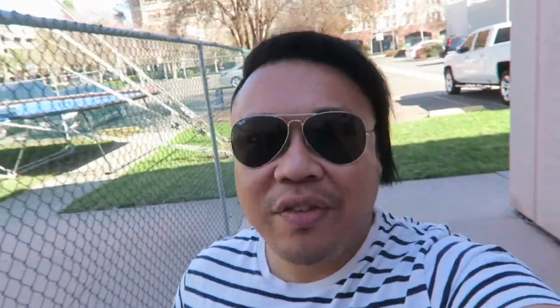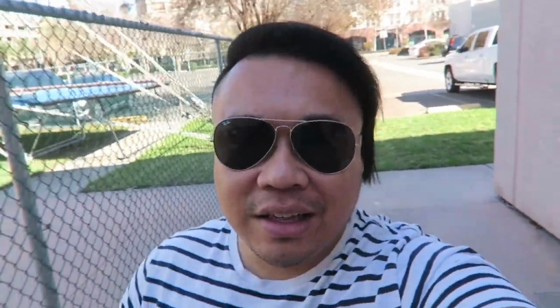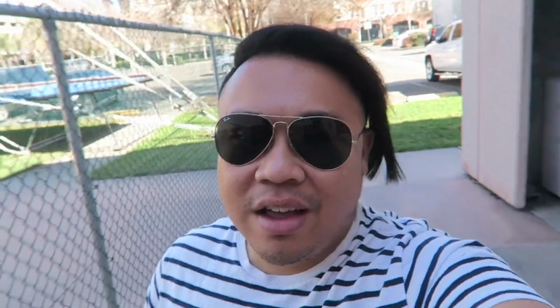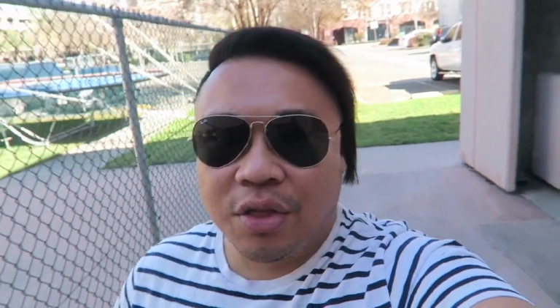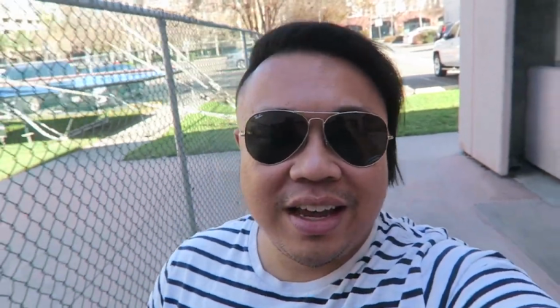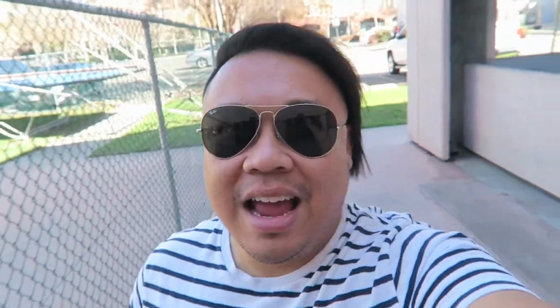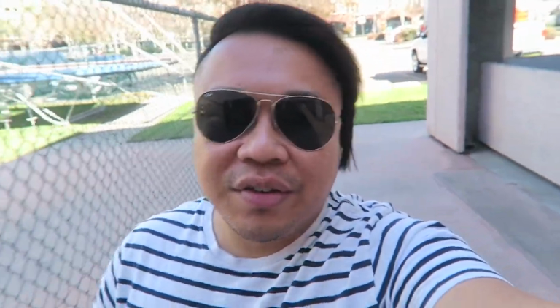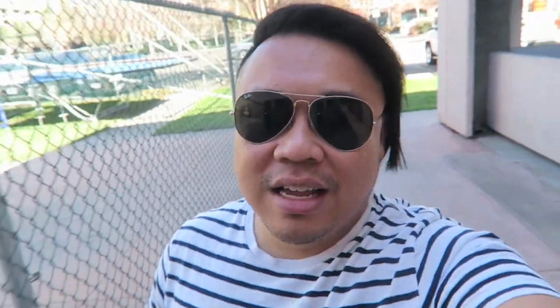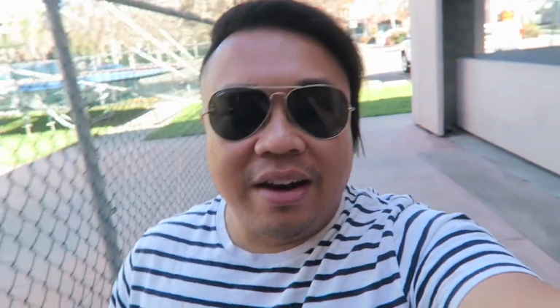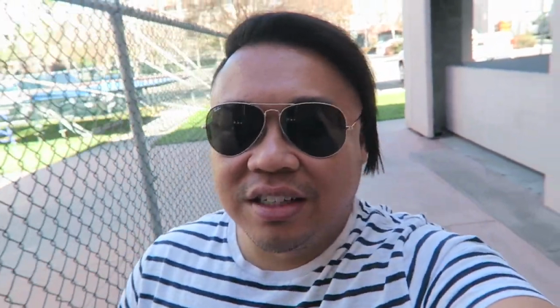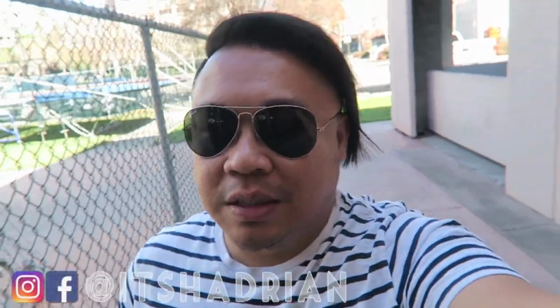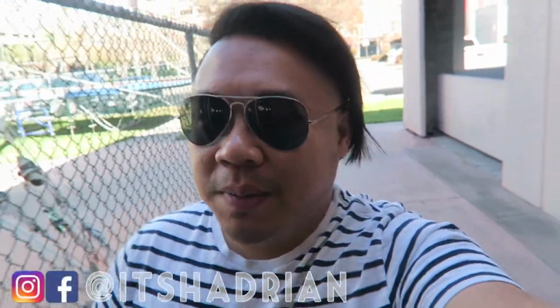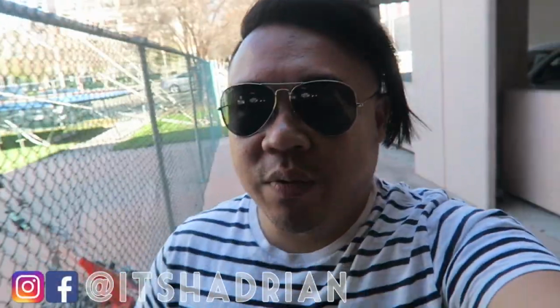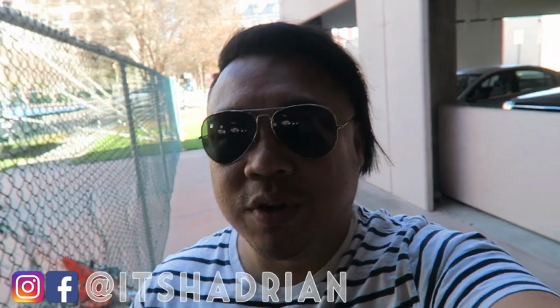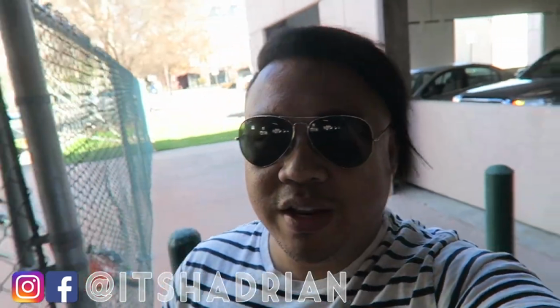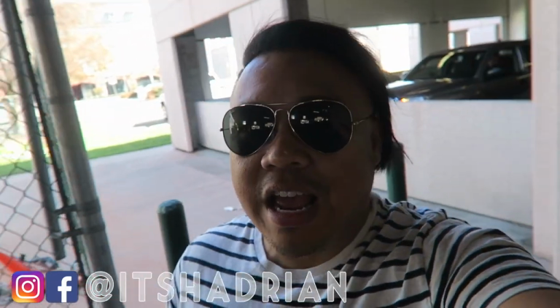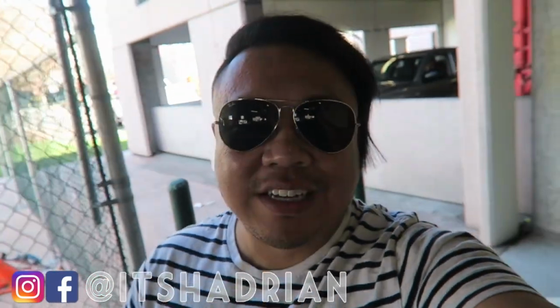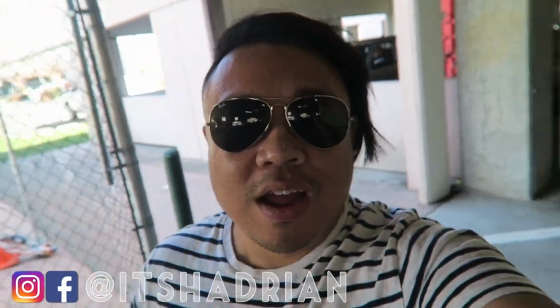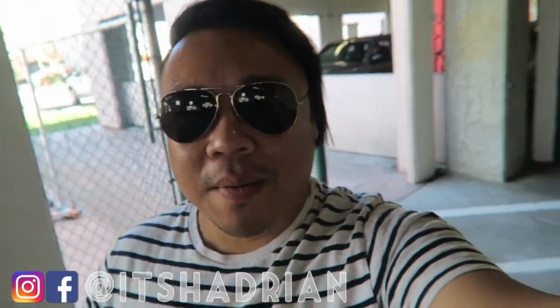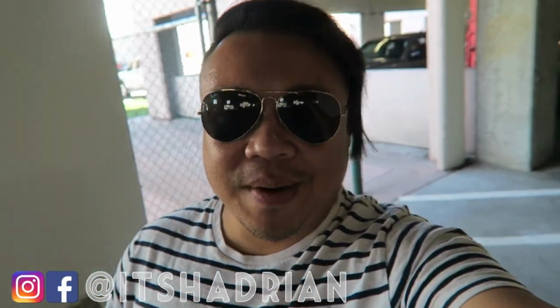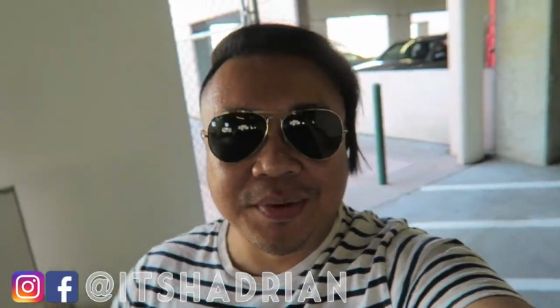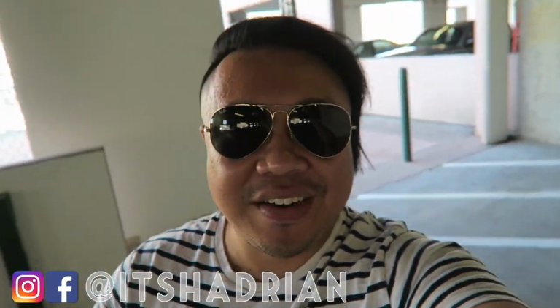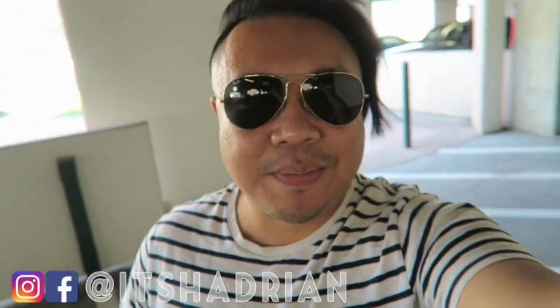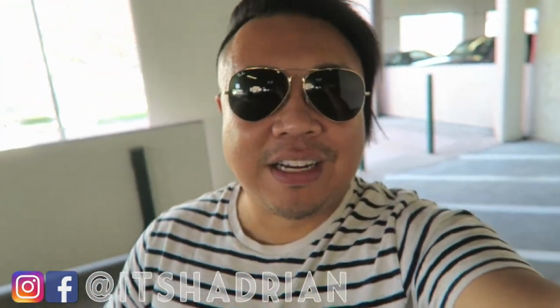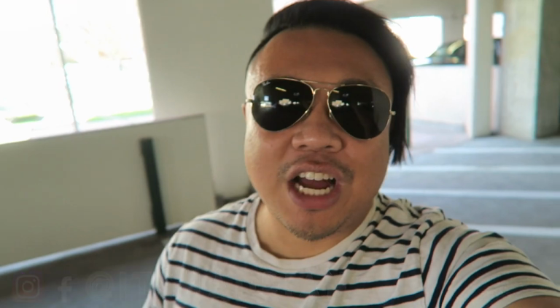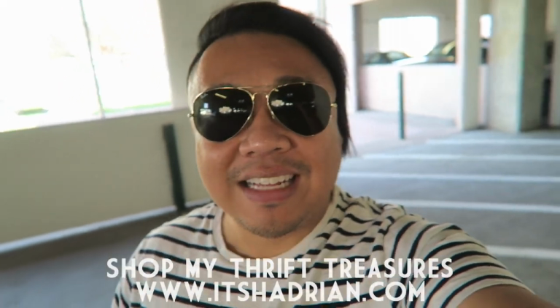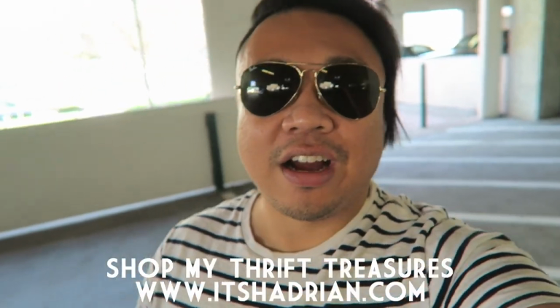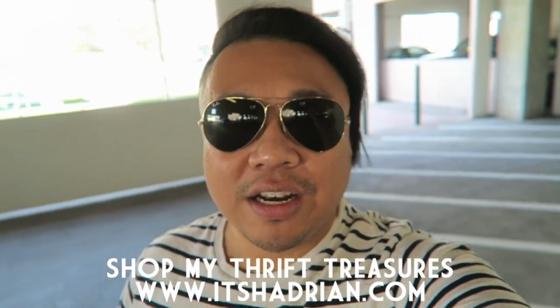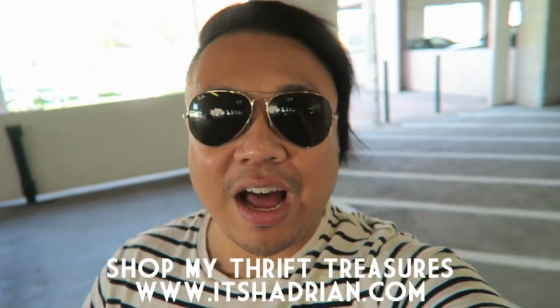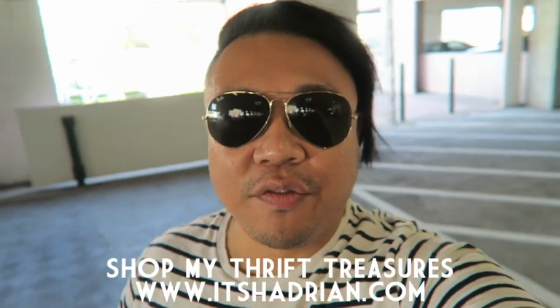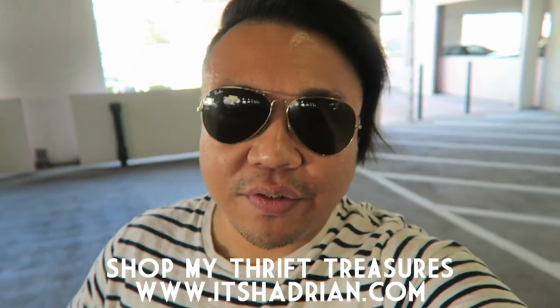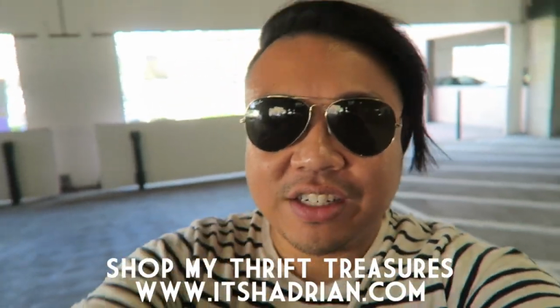If you guys love thrifting and thrift hauls and vlogs, don't forget to subscribe. It'll be updated when I do post new videos. And don't forget to check out my Instagram and Facebook — it's Adrien just like it's spelled here. And check out my shop, ItsAdrien.com, to see what I have for sale from my thrifting adventures.